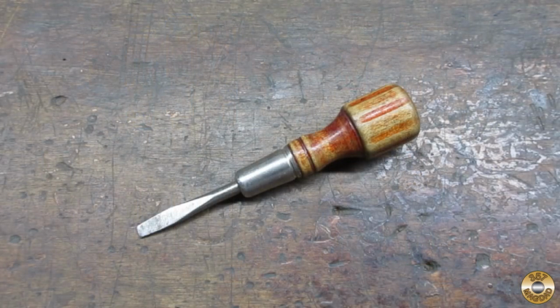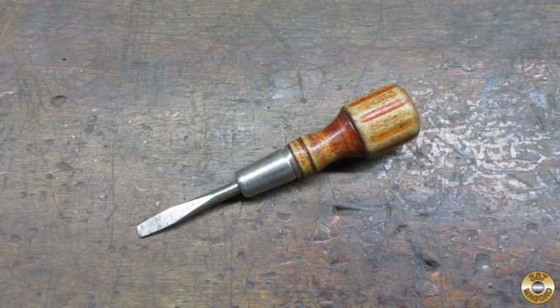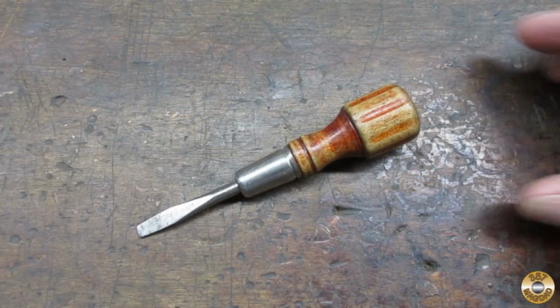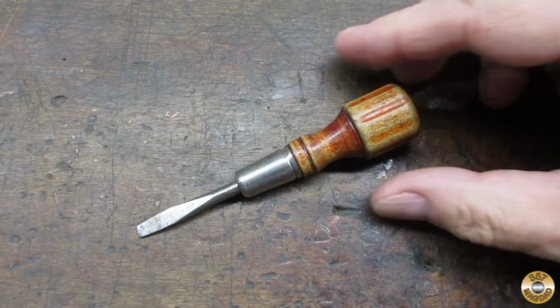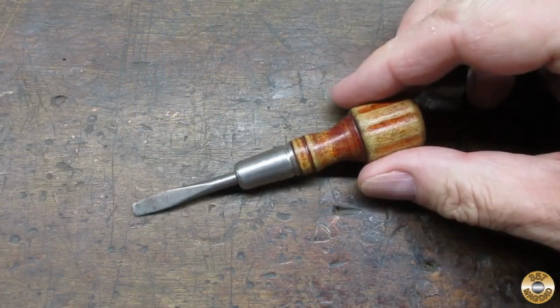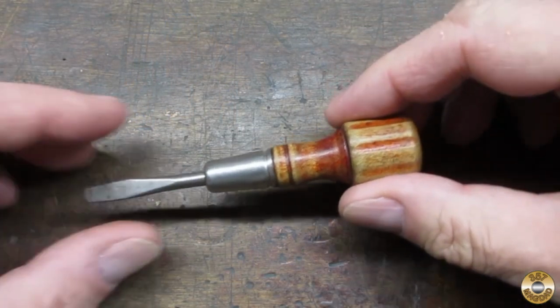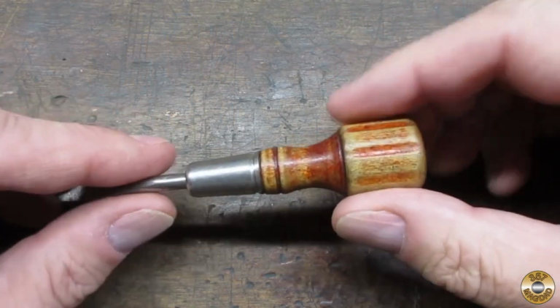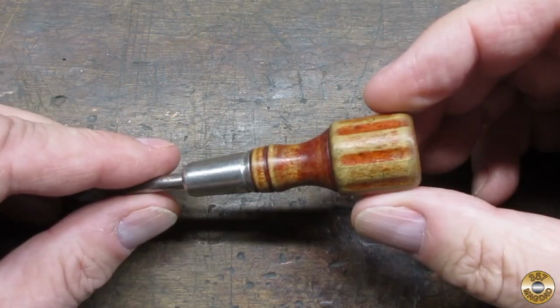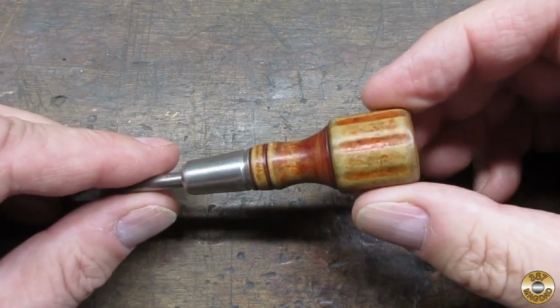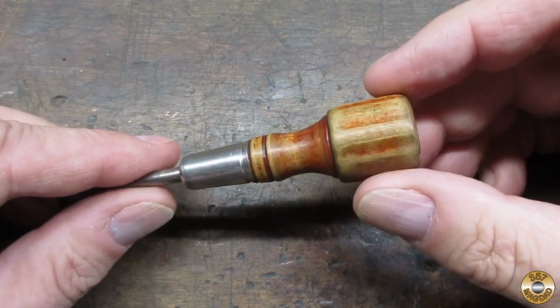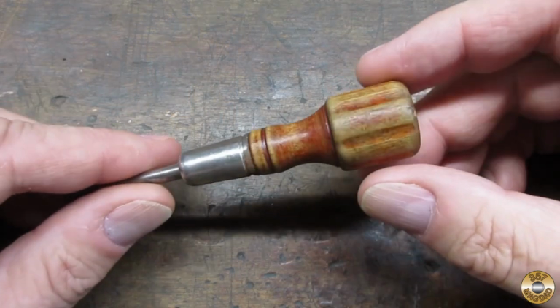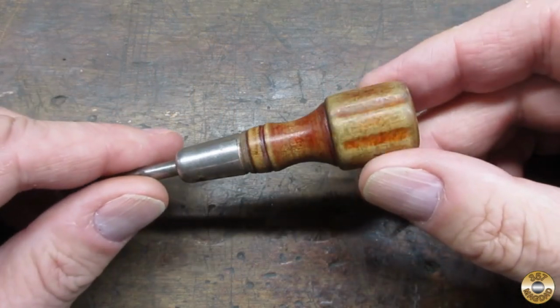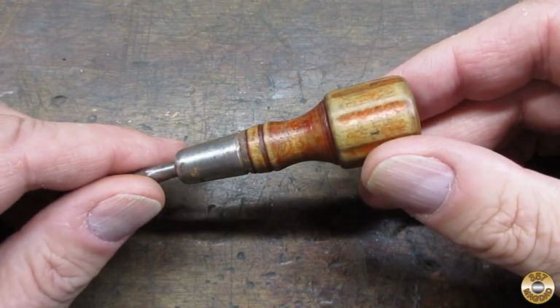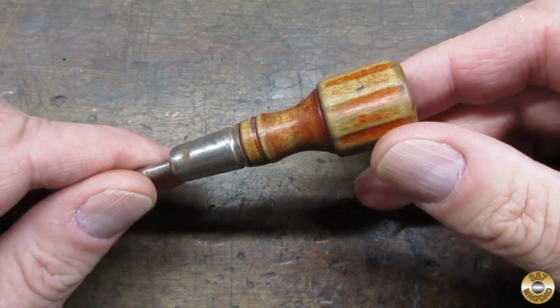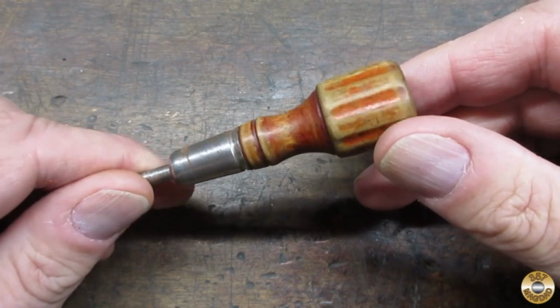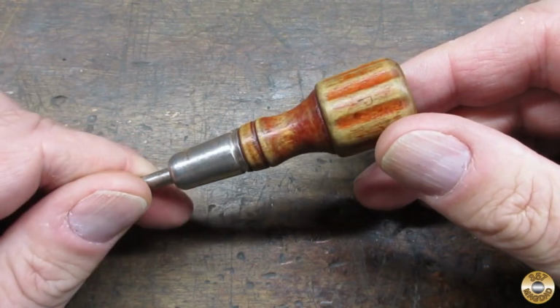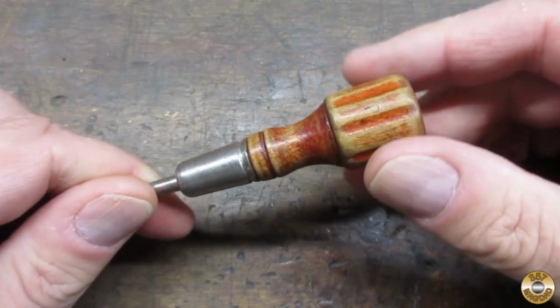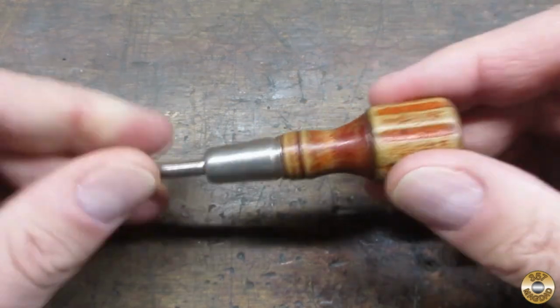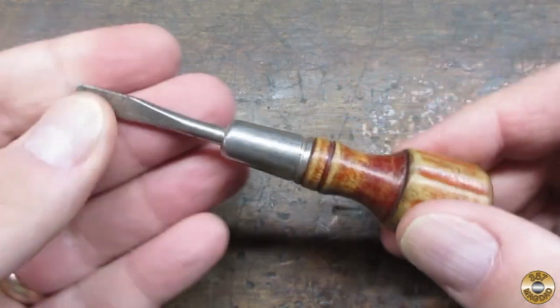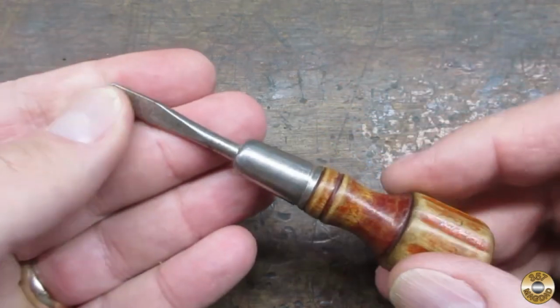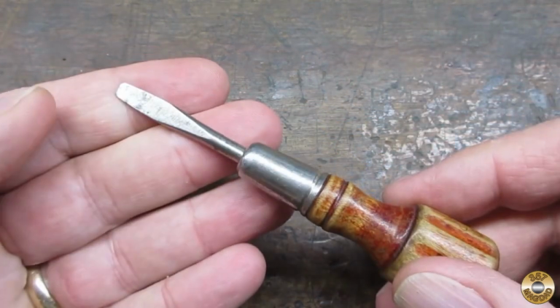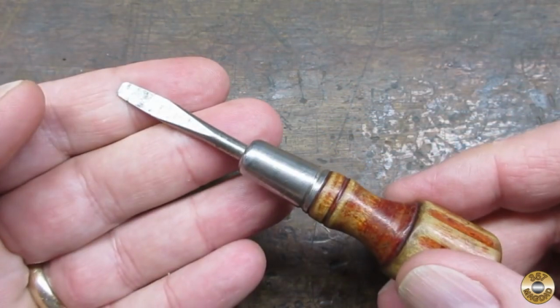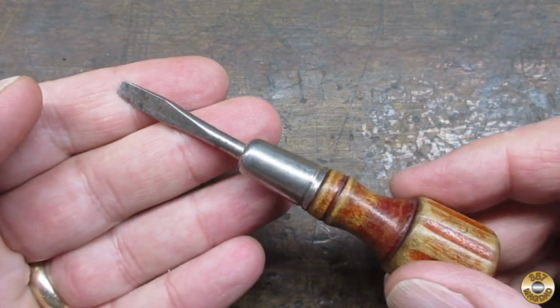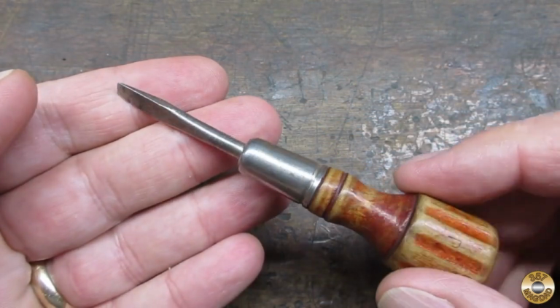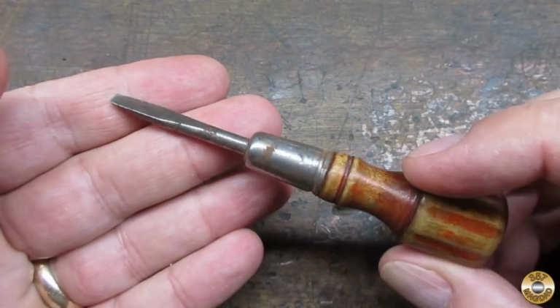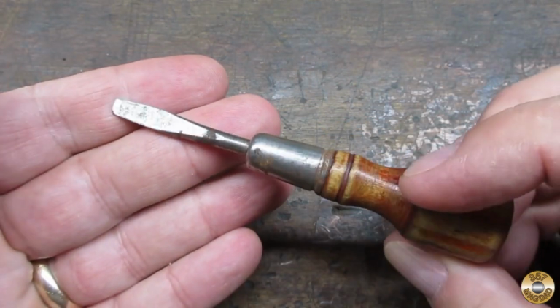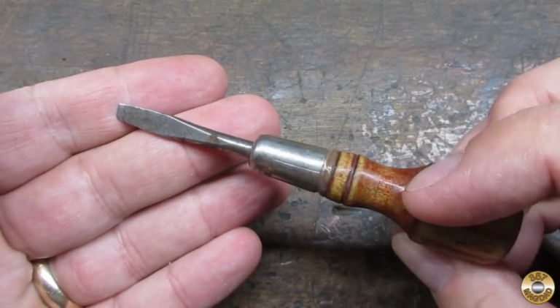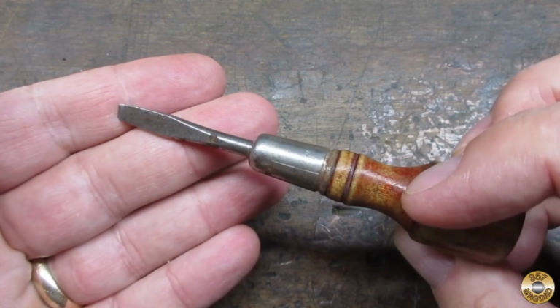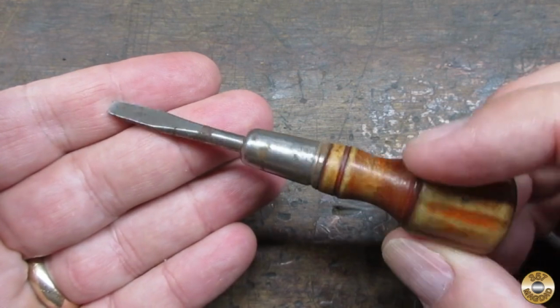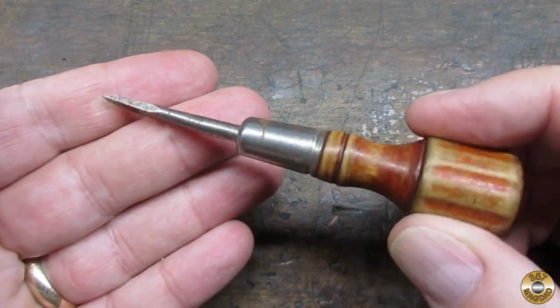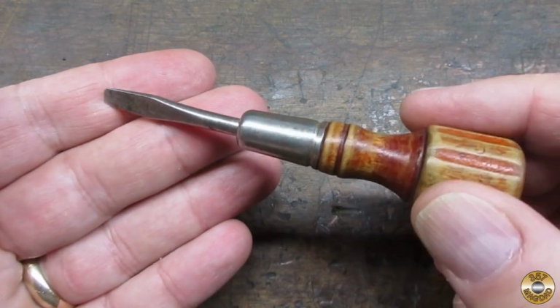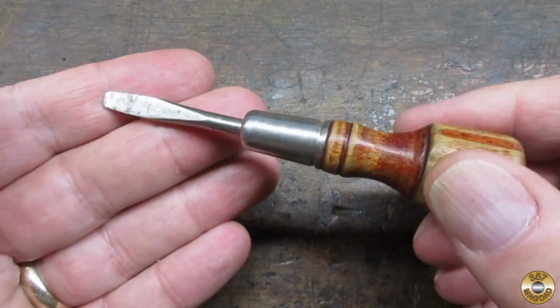I picked this little screwdriver out as a project. I like the shape of the wood handle. It didn't have a maker's mark, so I thought it would be a good candidate for a resto mod.